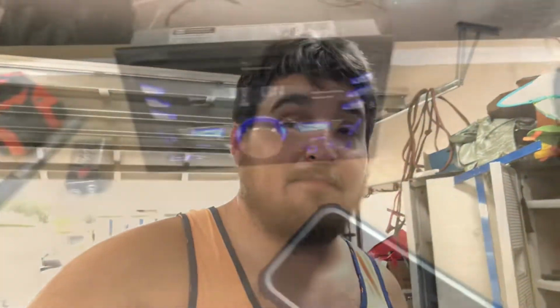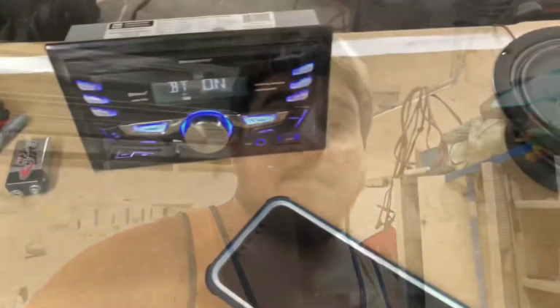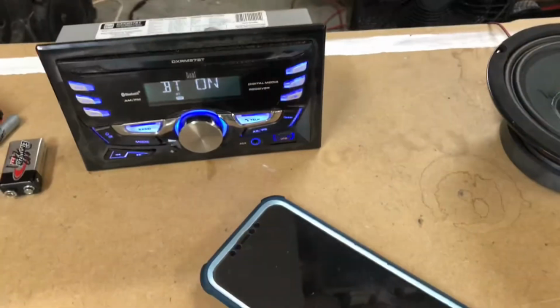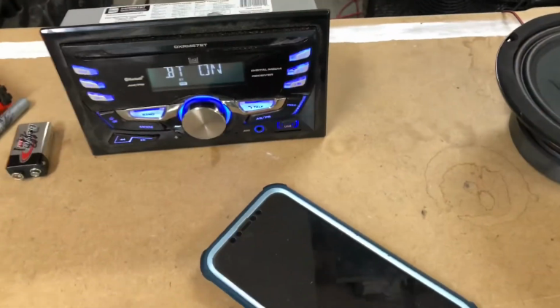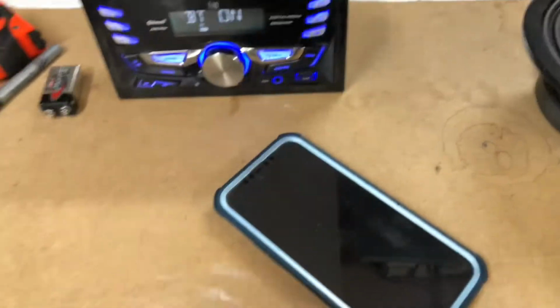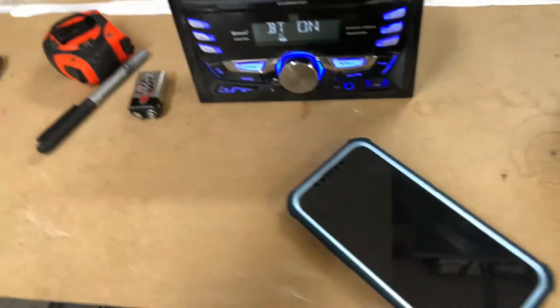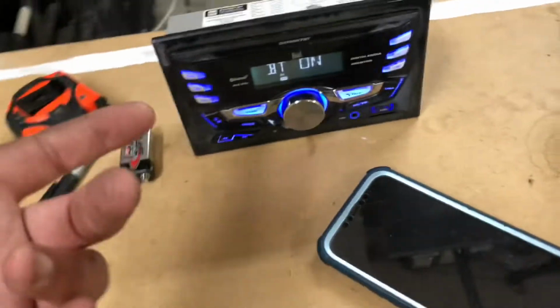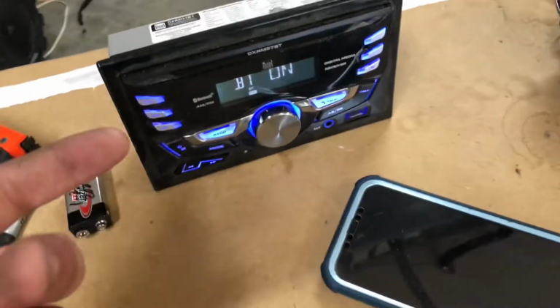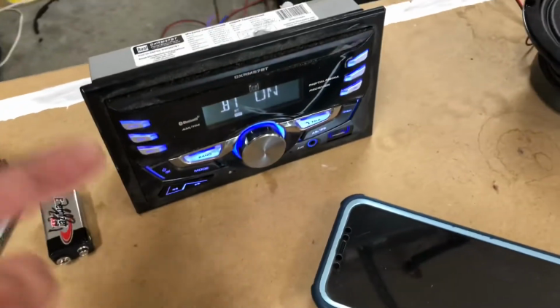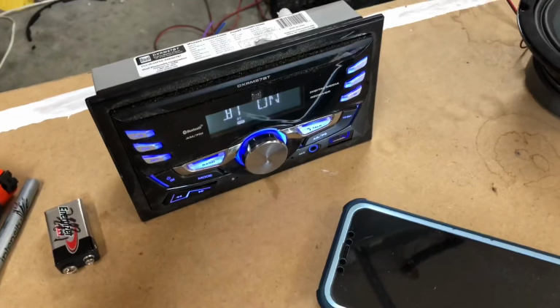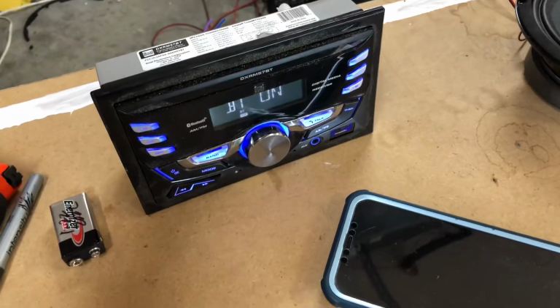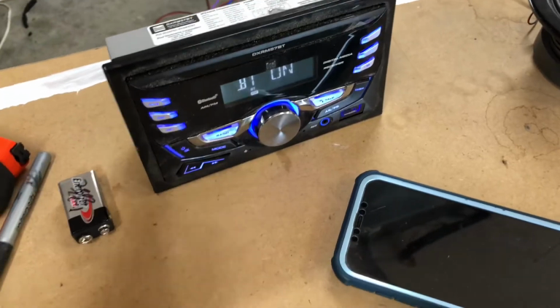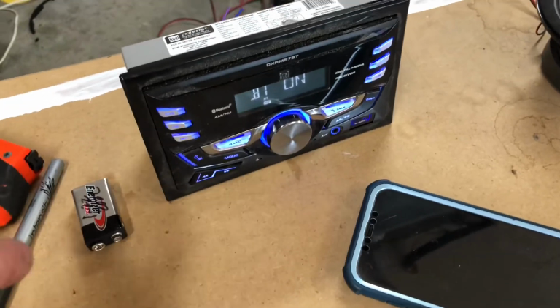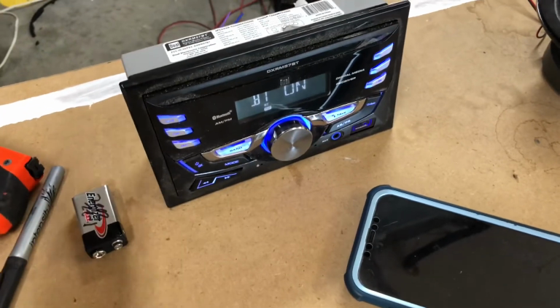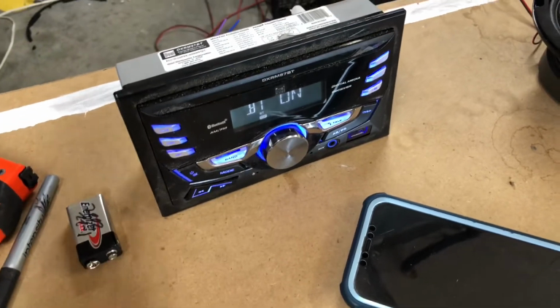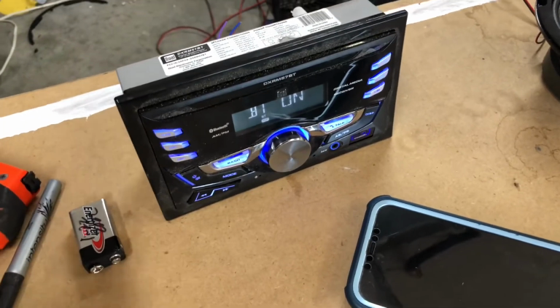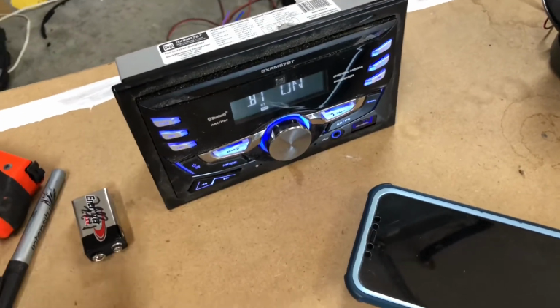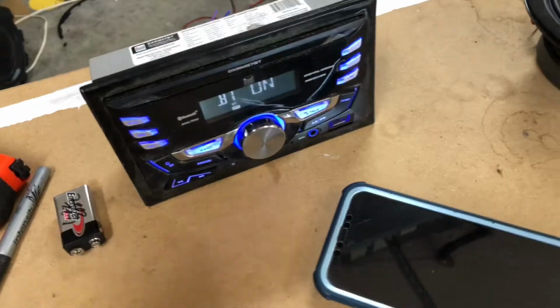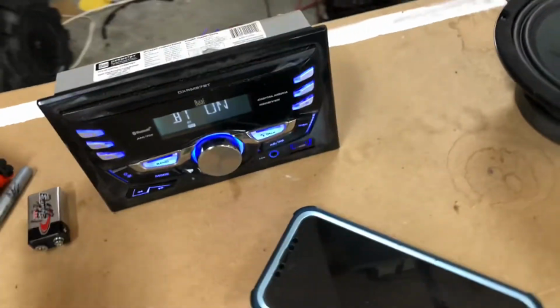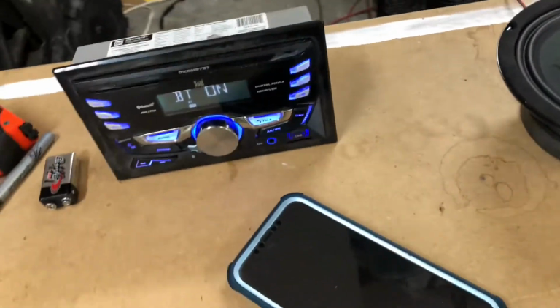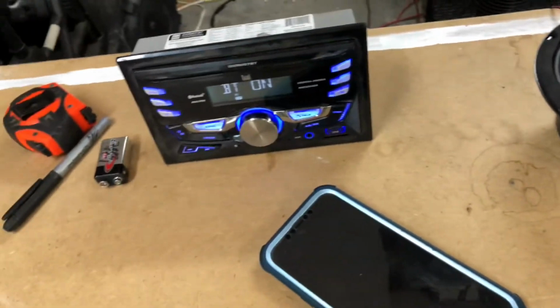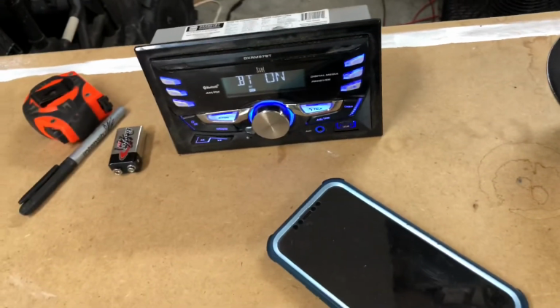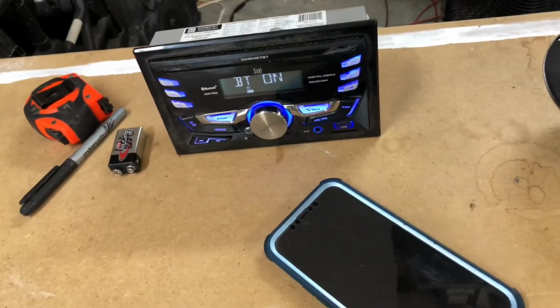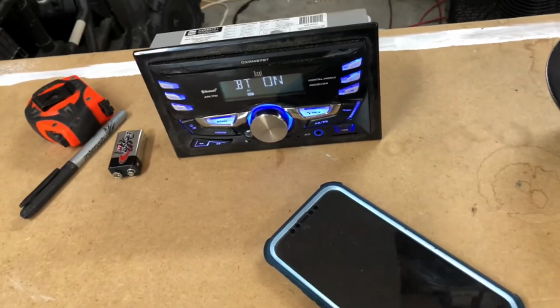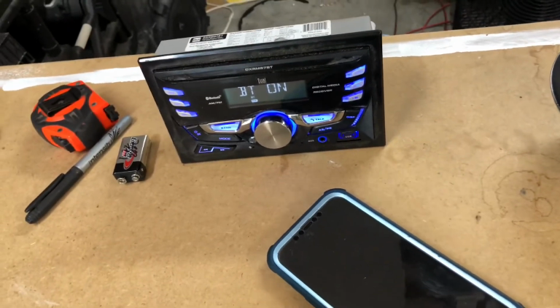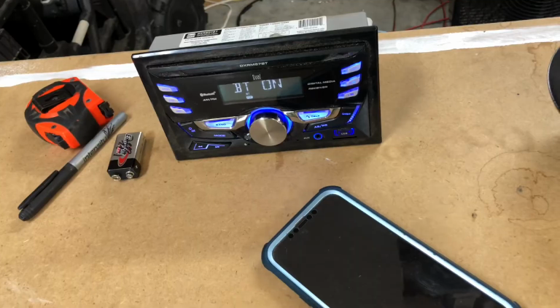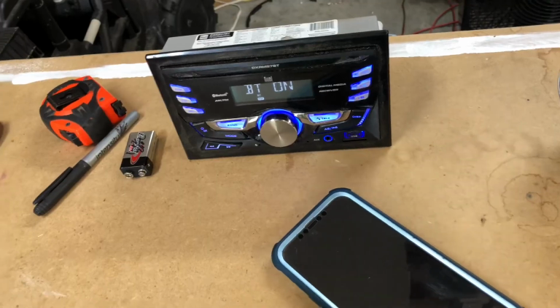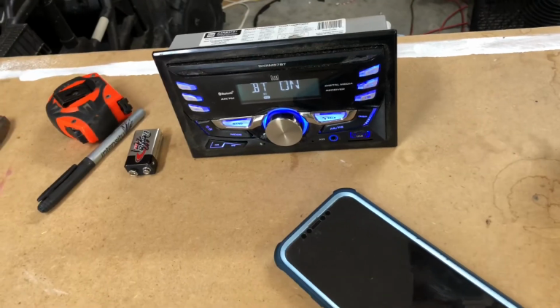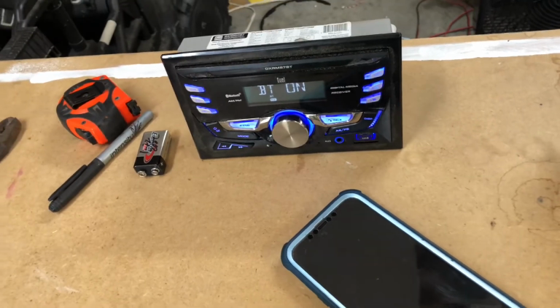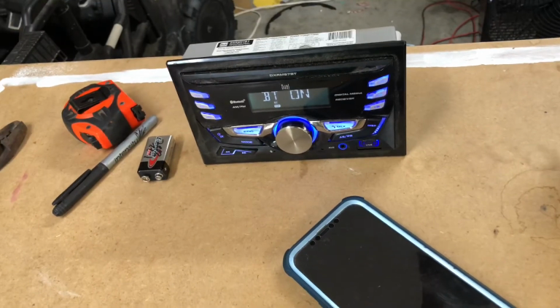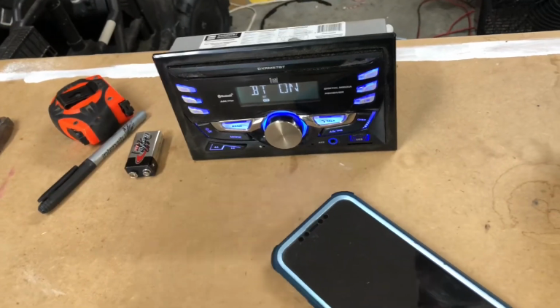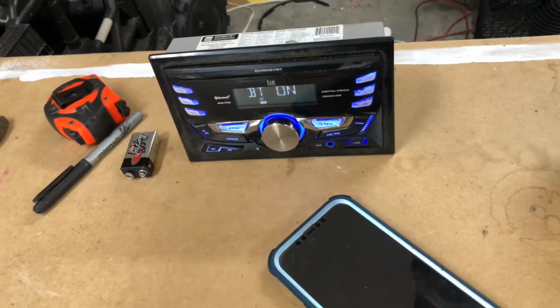Kind of like this one right here. The factory password is going to be 1-2-3-4. Super simple. Sometimes it's 0-0-0-0, four zeros, and sometimes they're different.